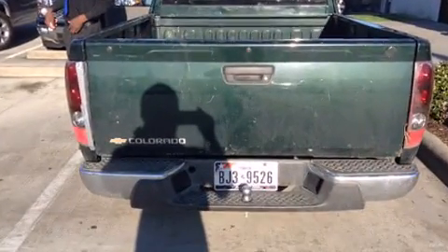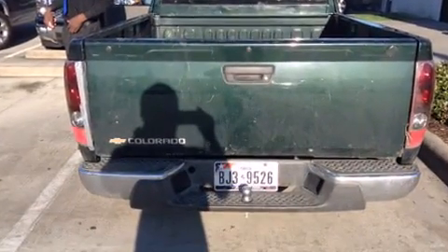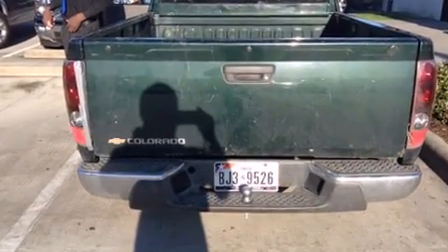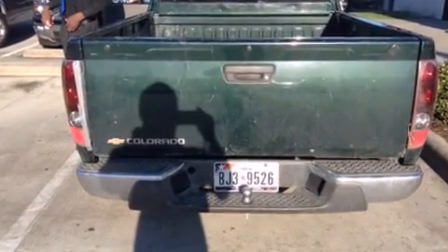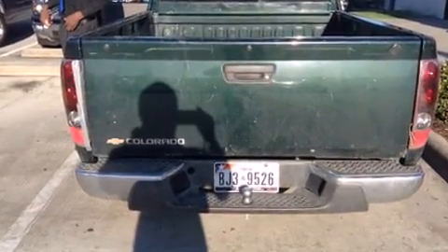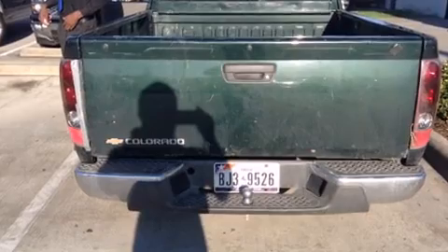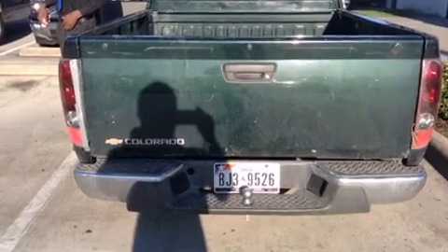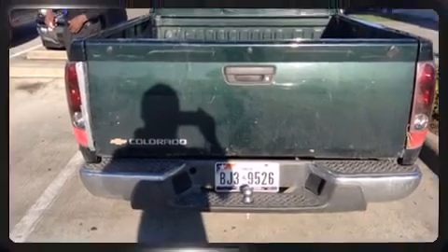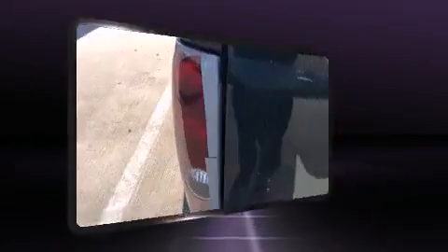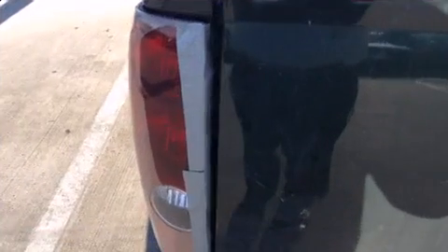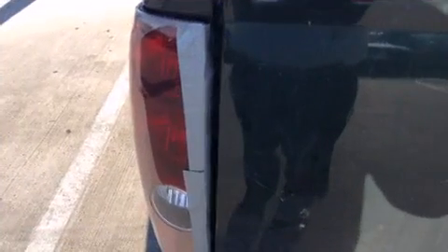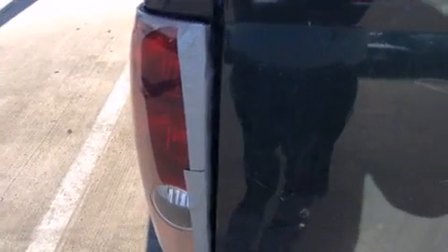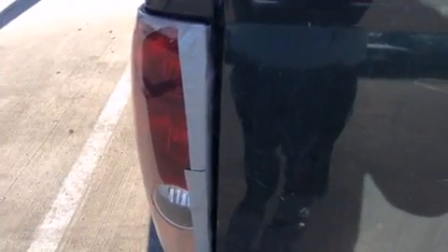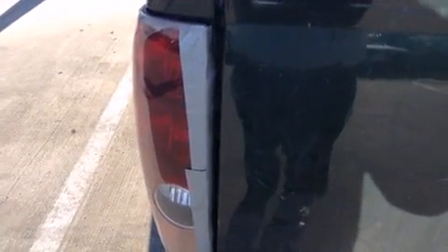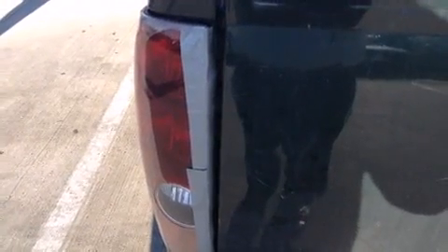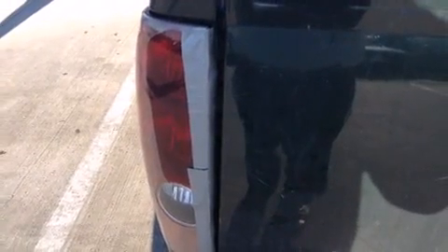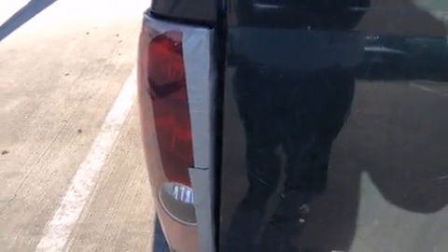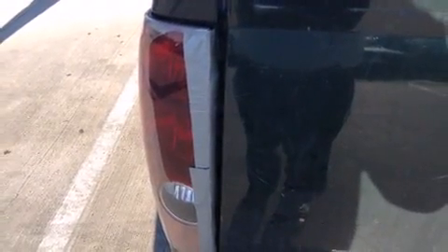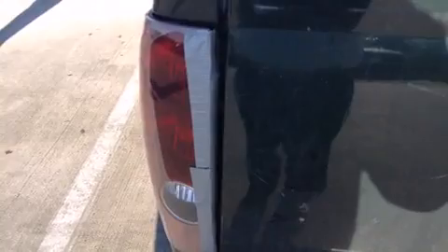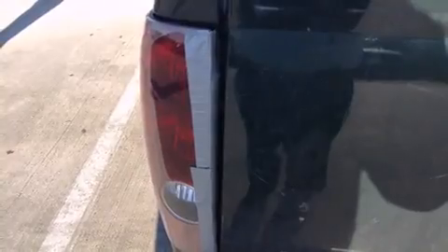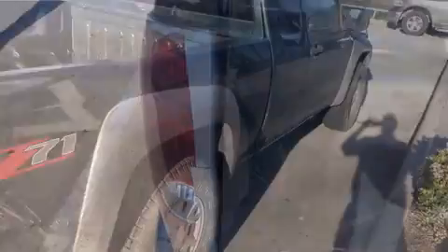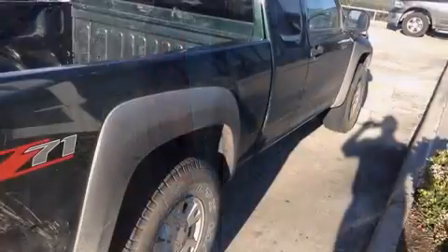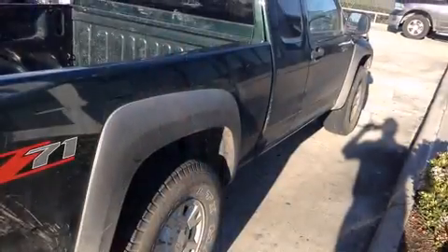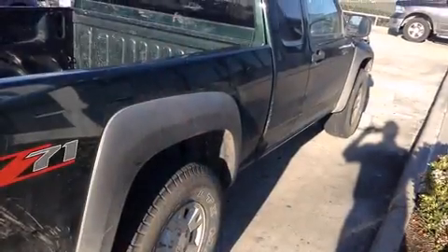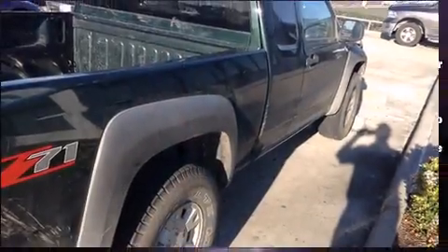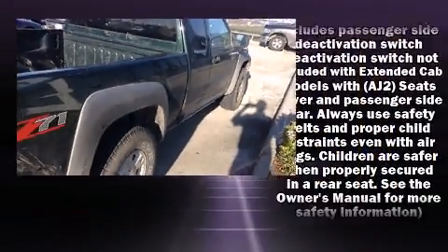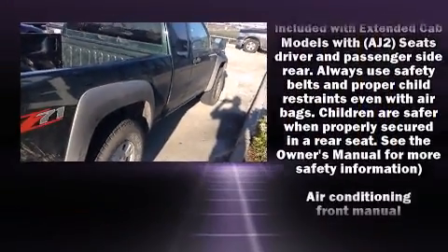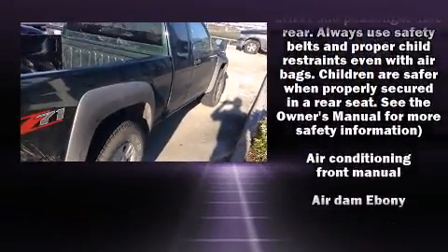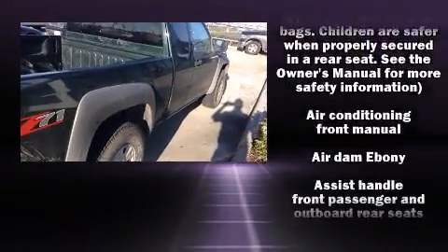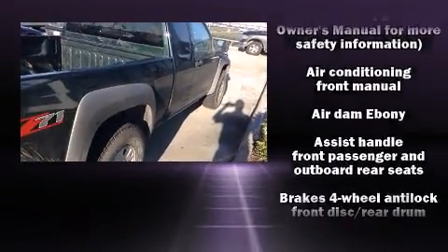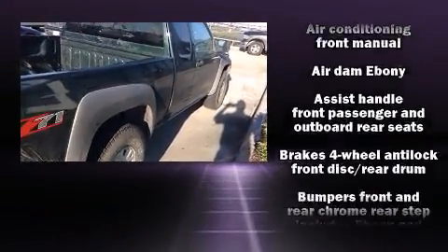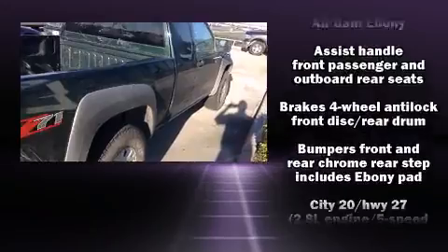All of the premium features expected of a Chevrolet are offered, including a tachometer, variably intermittent wipers, a rear step bumper, fully automatic headlights, and cruise control.